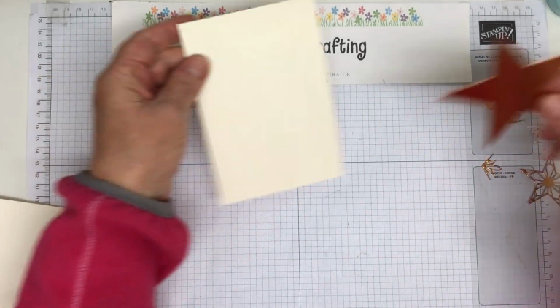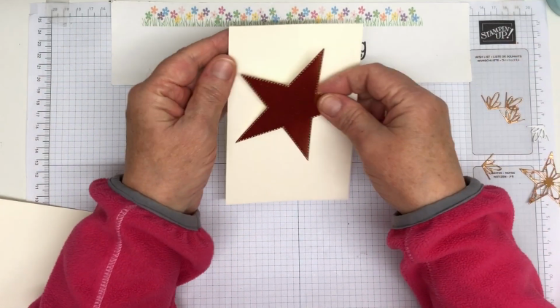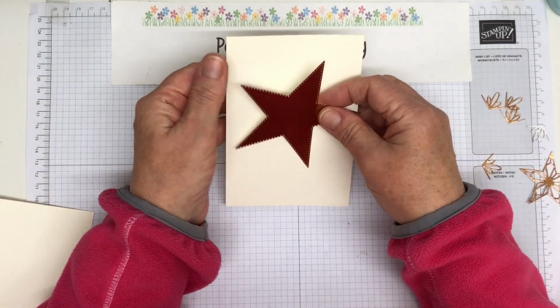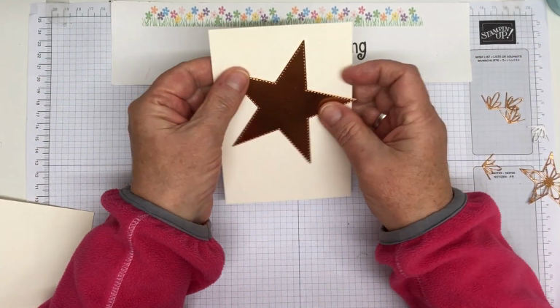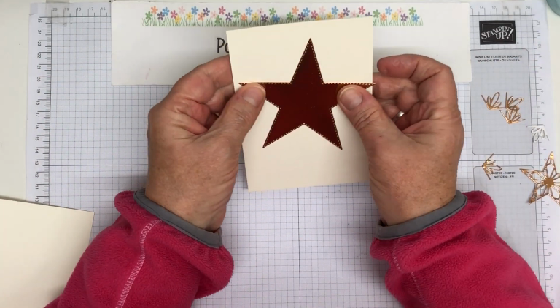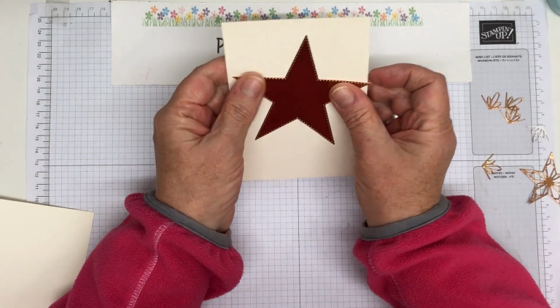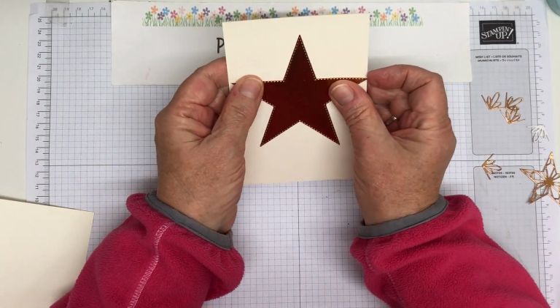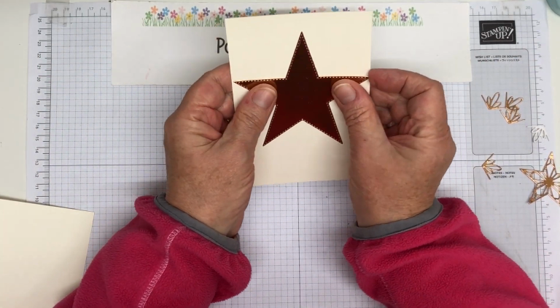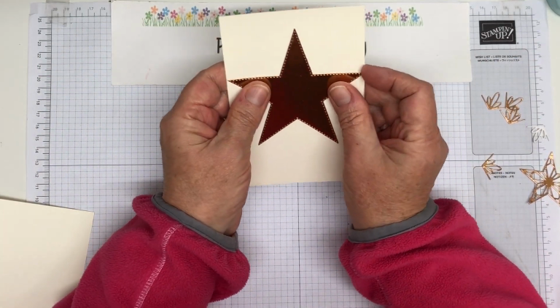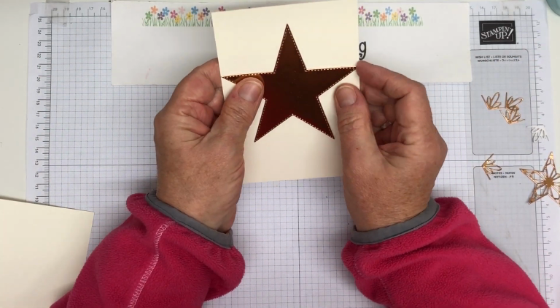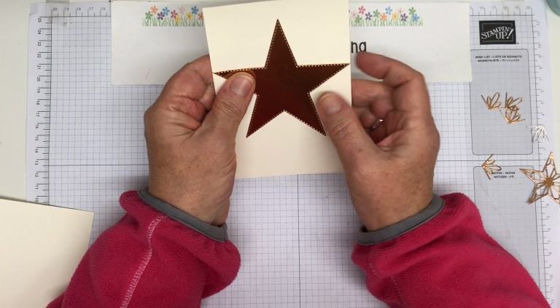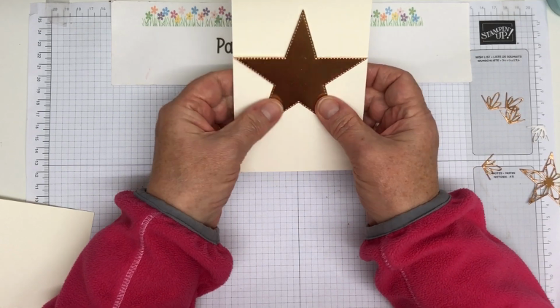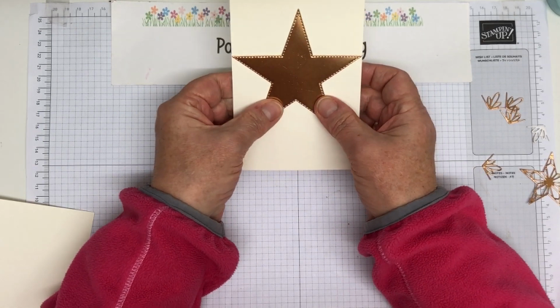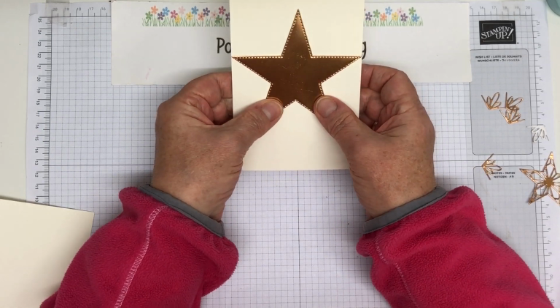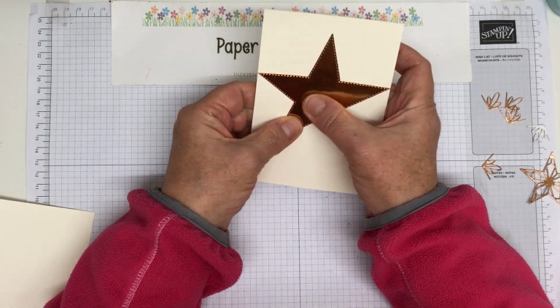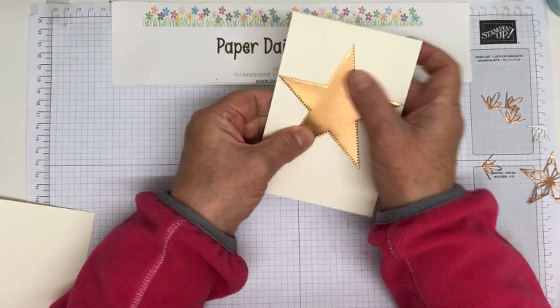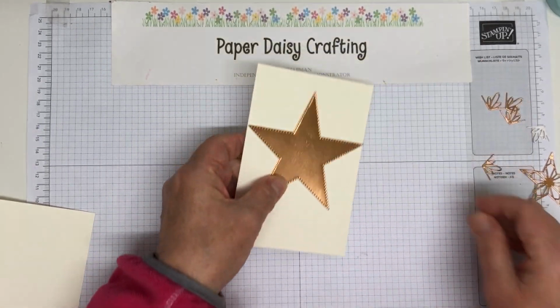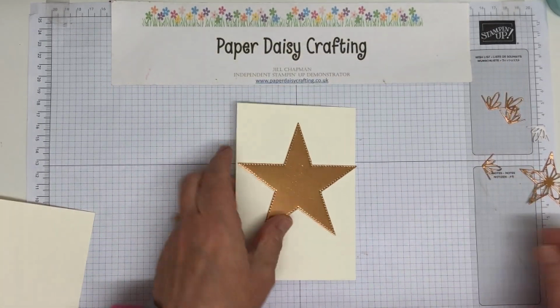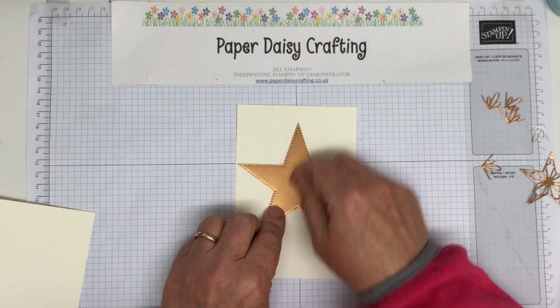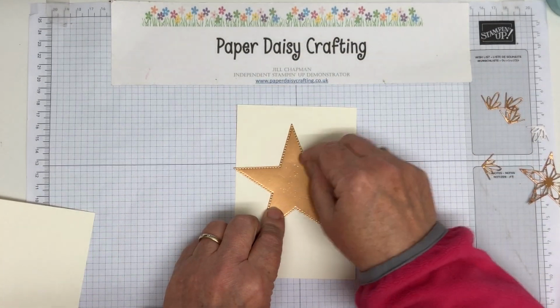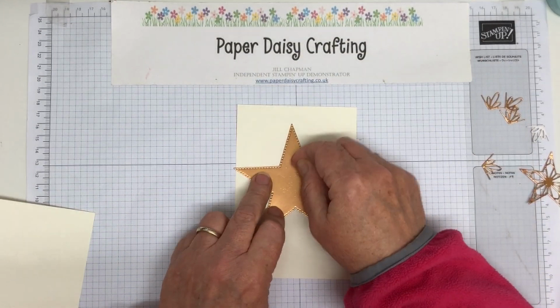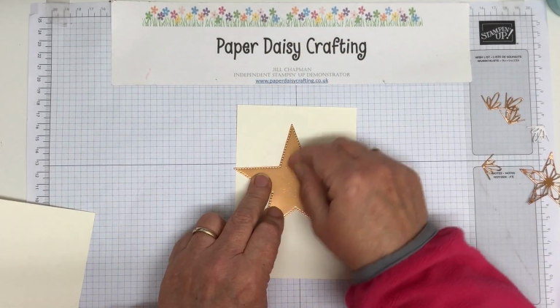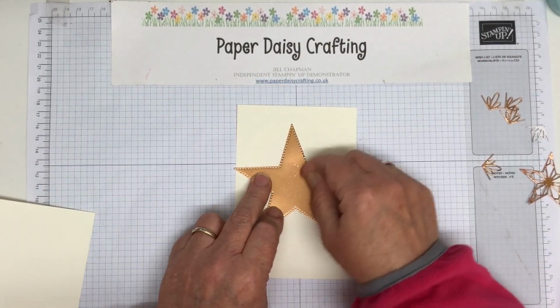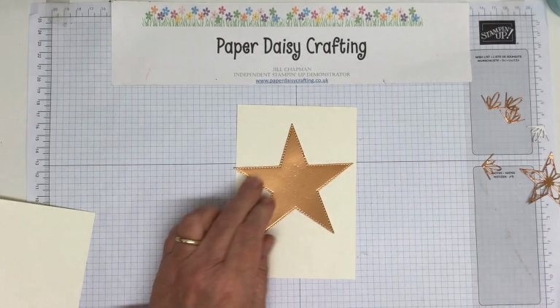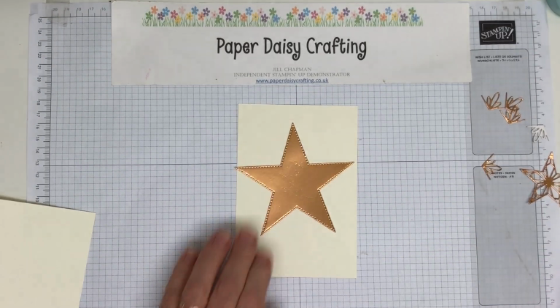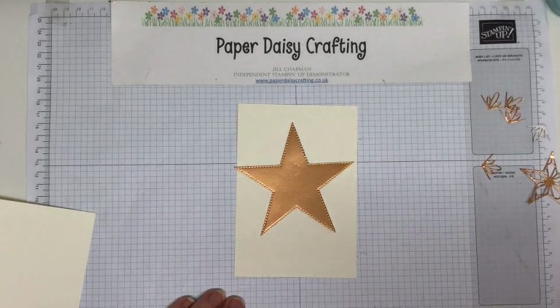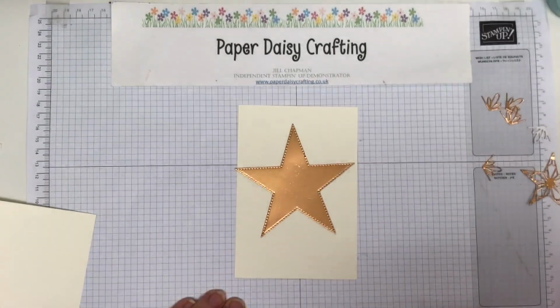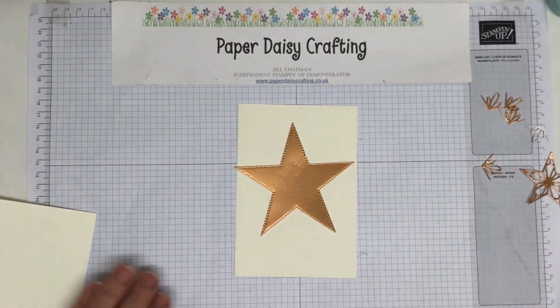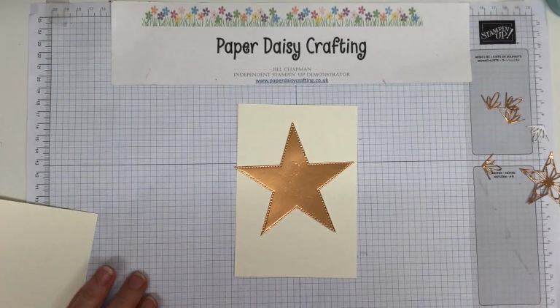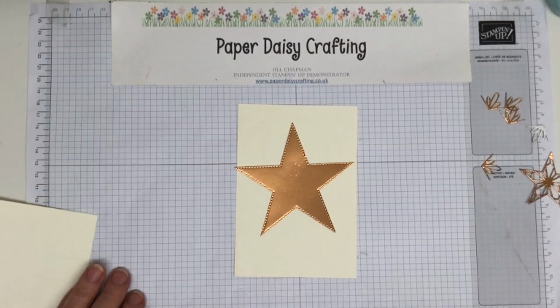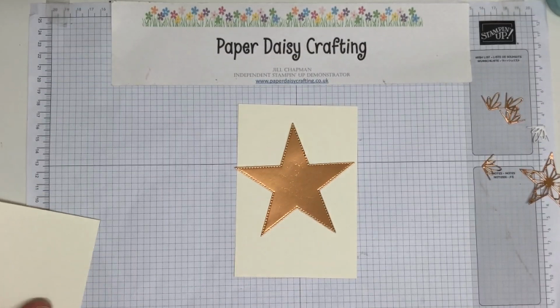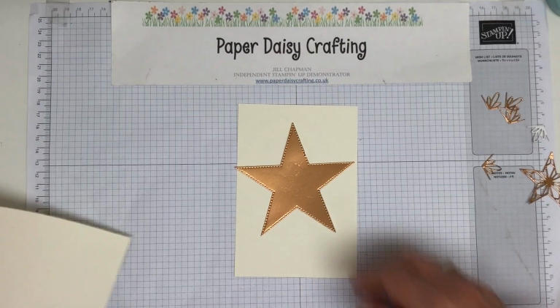I'm hoping this star will just fit on. It does fit on there — can you see it just fits. I've got some marks there that I got from when I die cut it — must have been some marks on my mat.